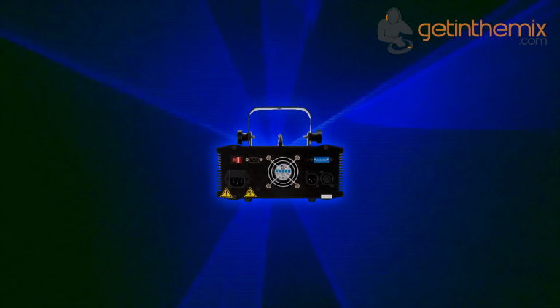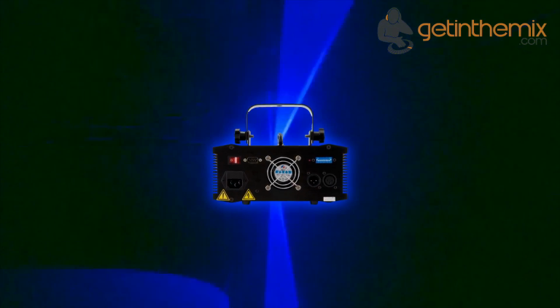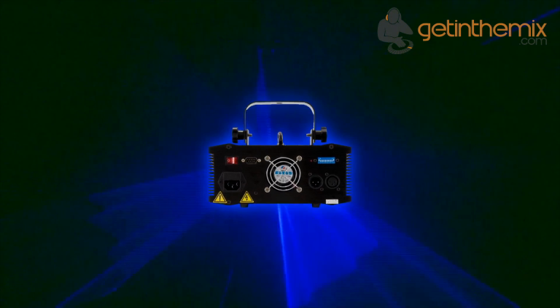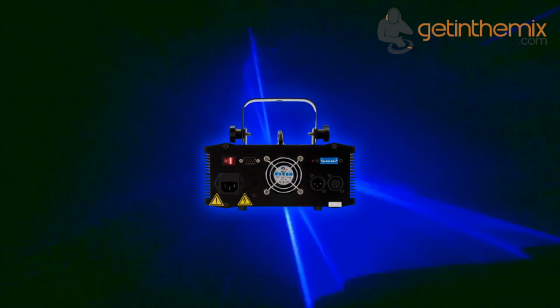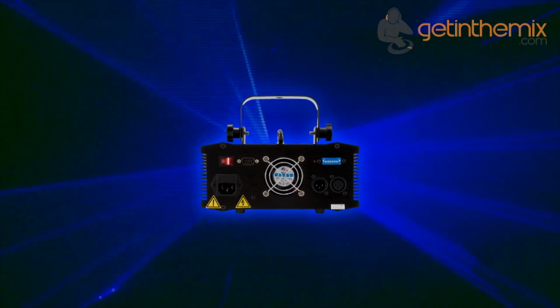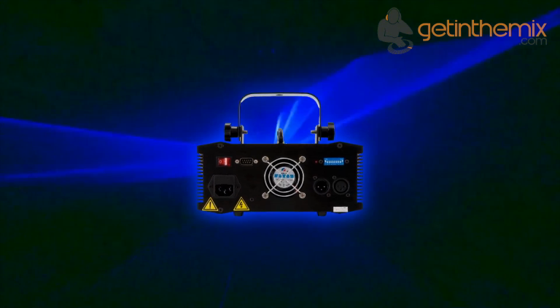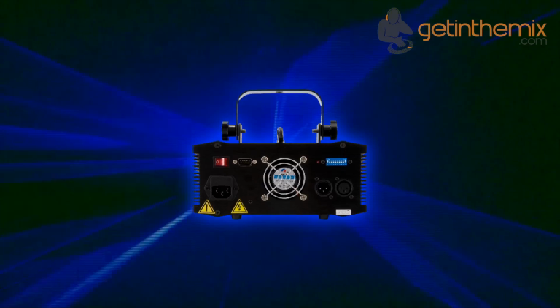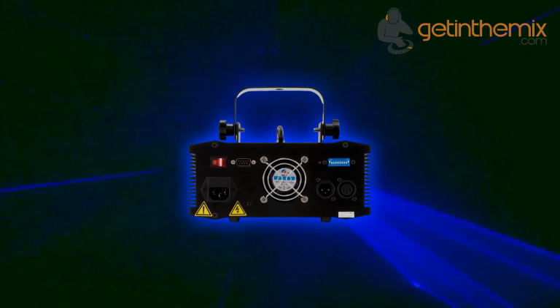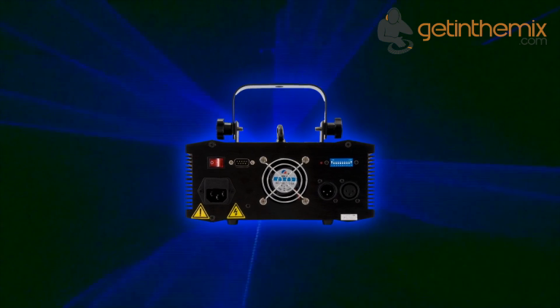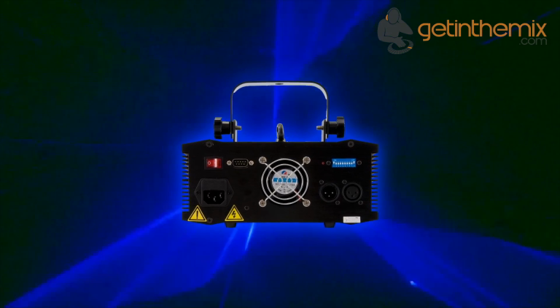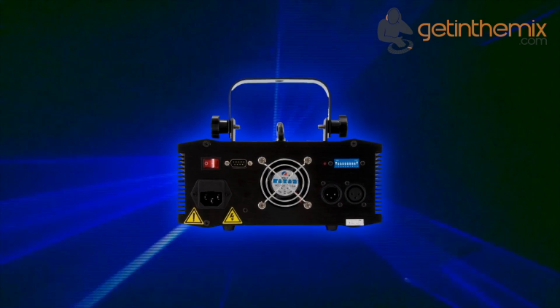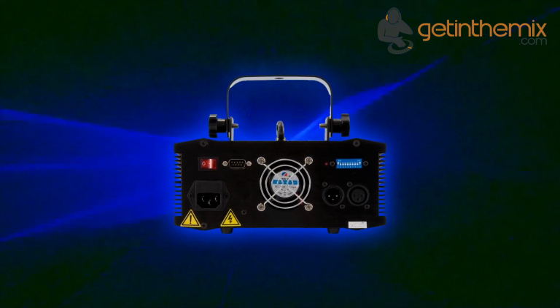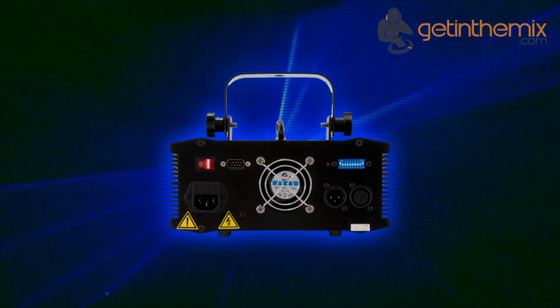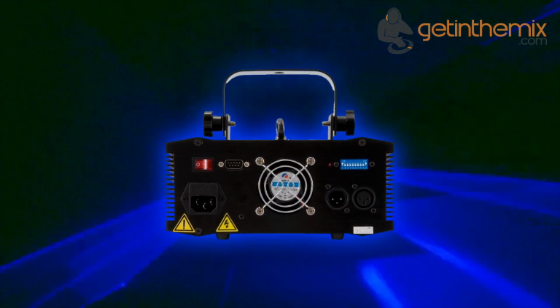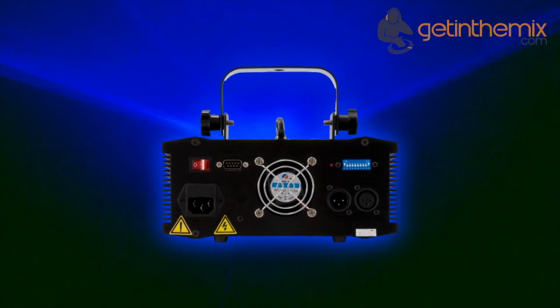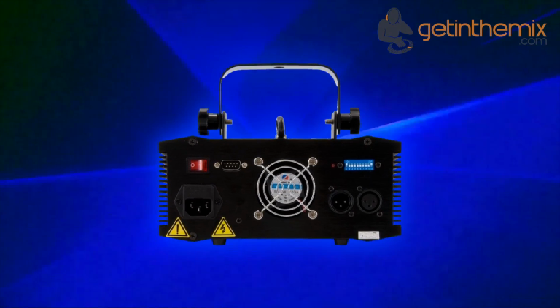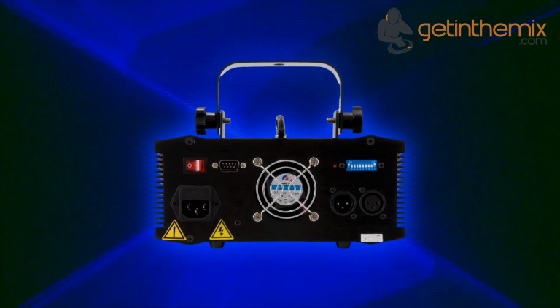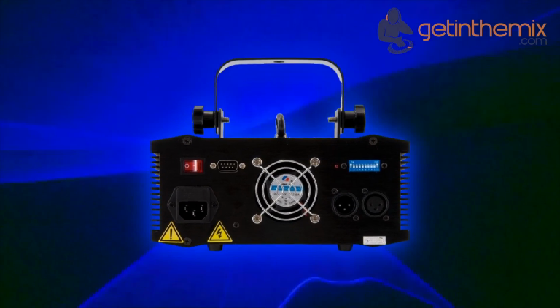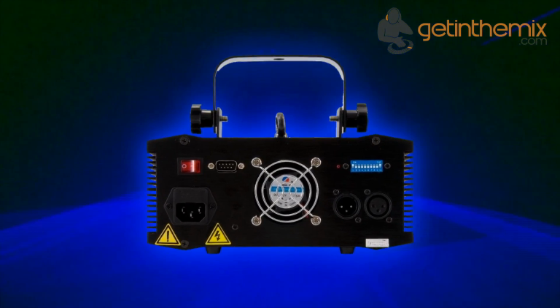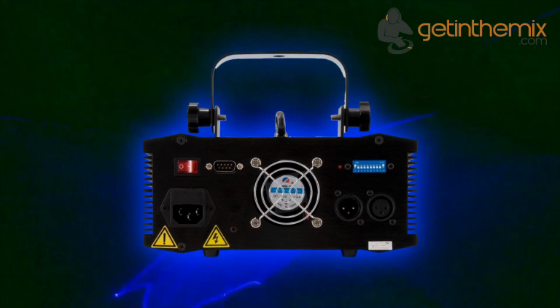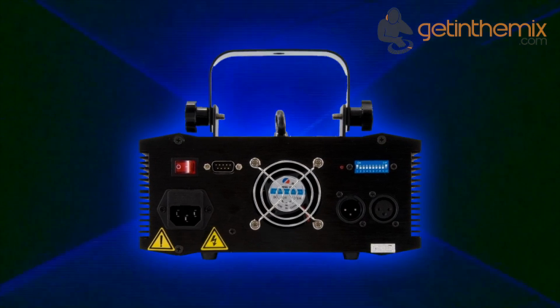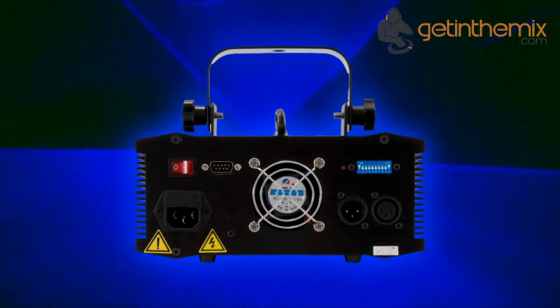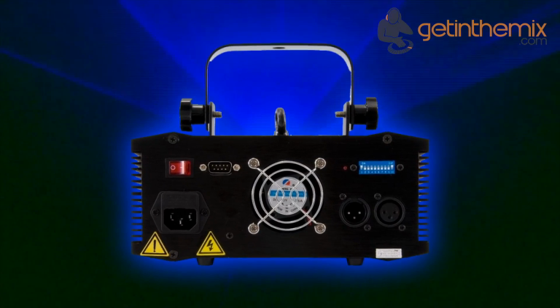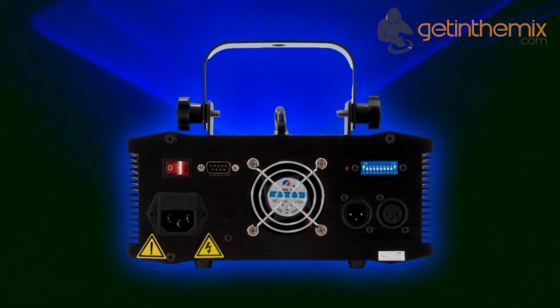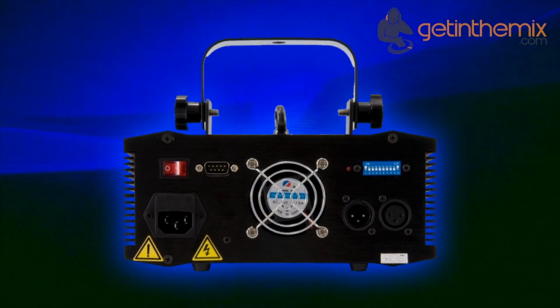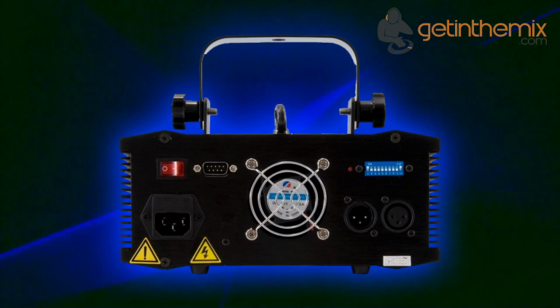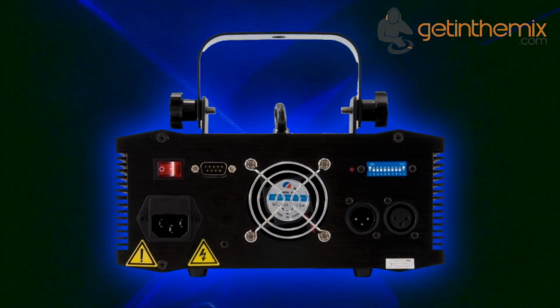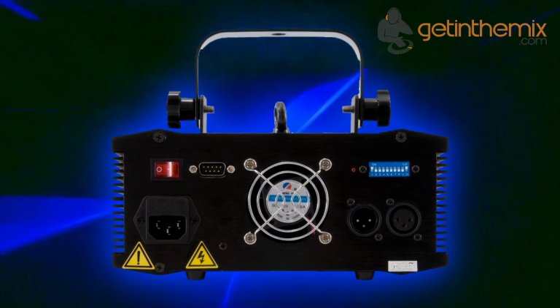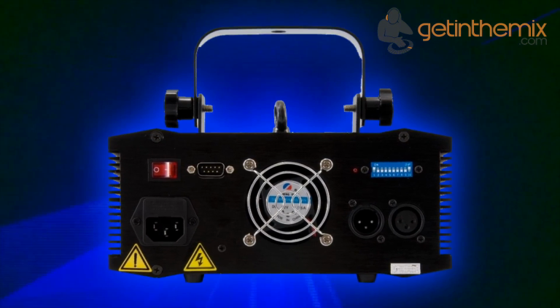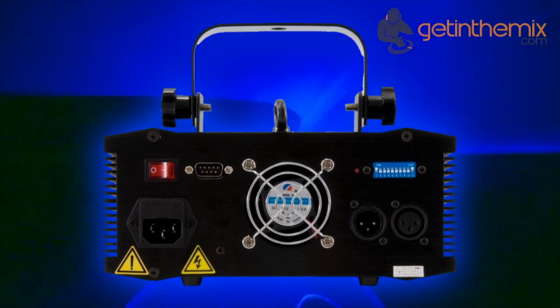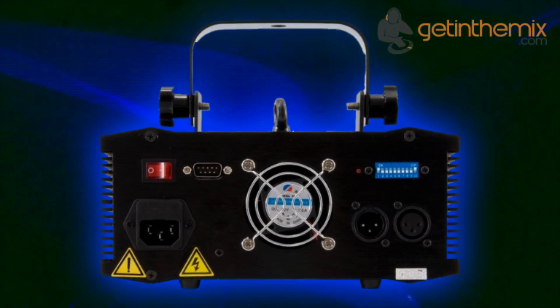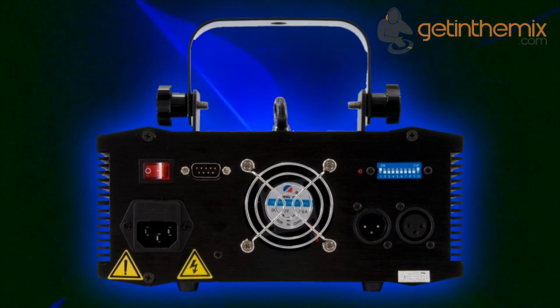About 50 preset basic patterns — like lasers, tunnels, fences, and waves — can be controlled via DMX. A sound-to-light mode and standalone modes are also available. The sensitivity of the sound-to-light mode can be altered through the integrated adjustable microphone.